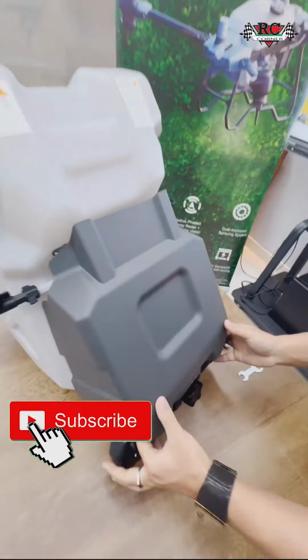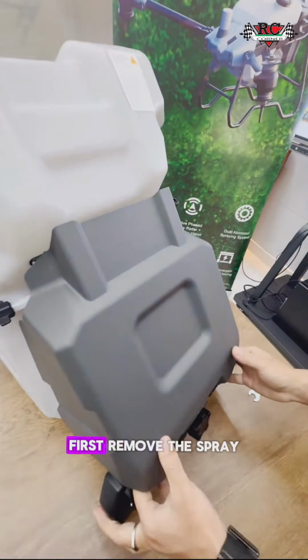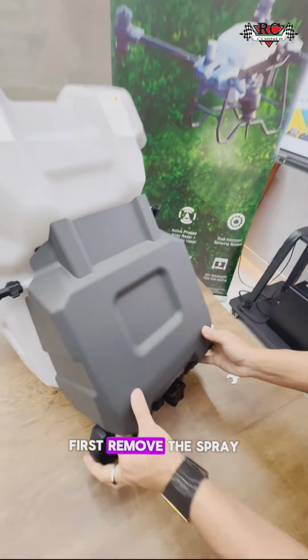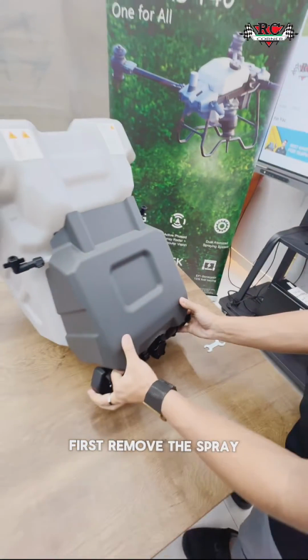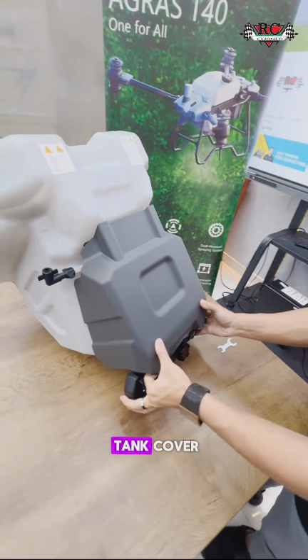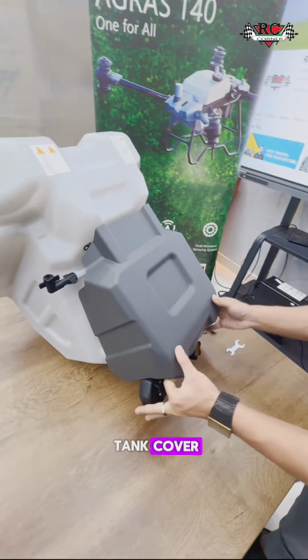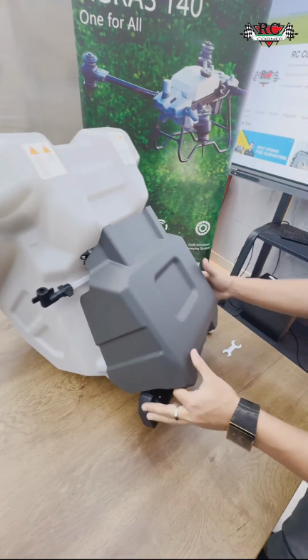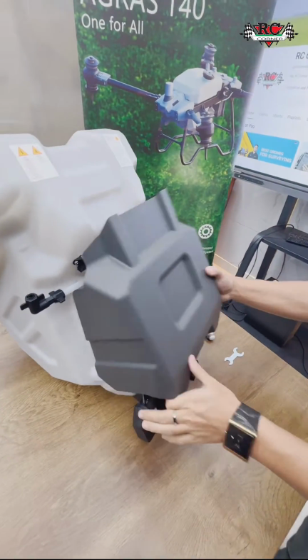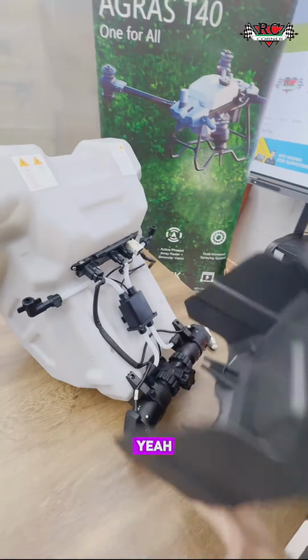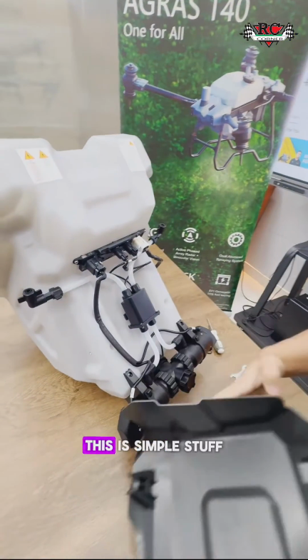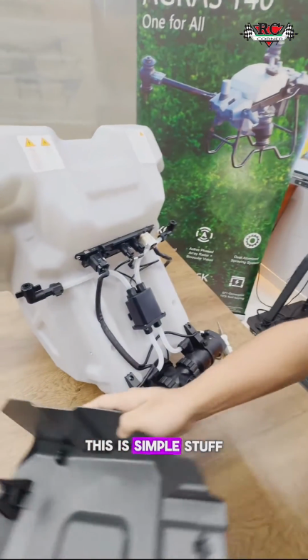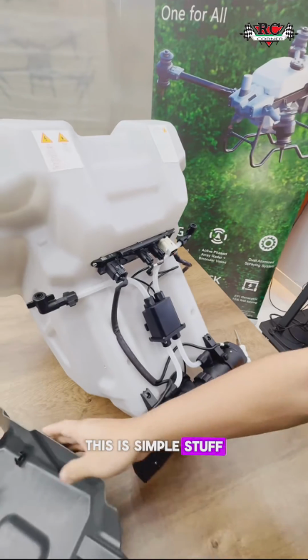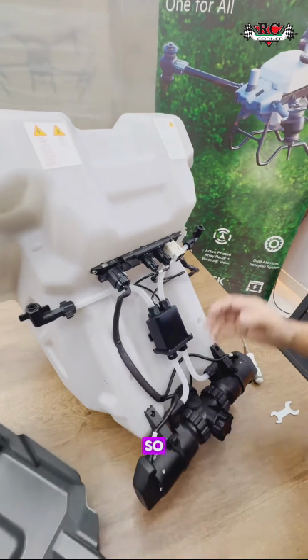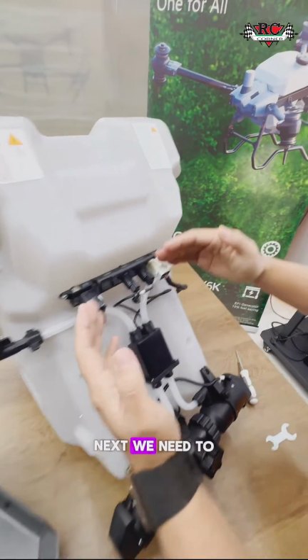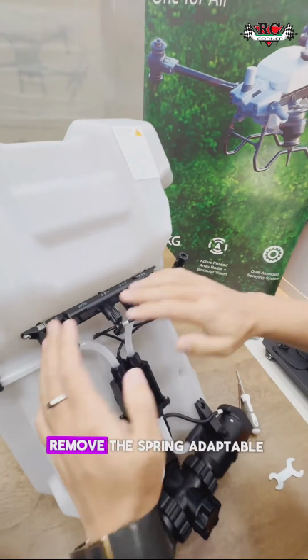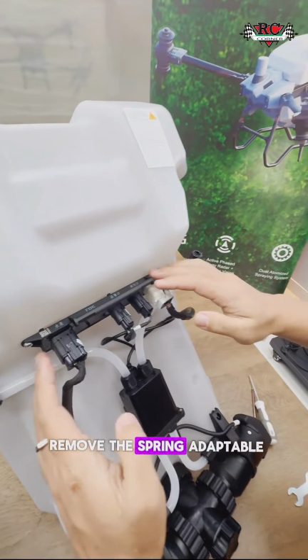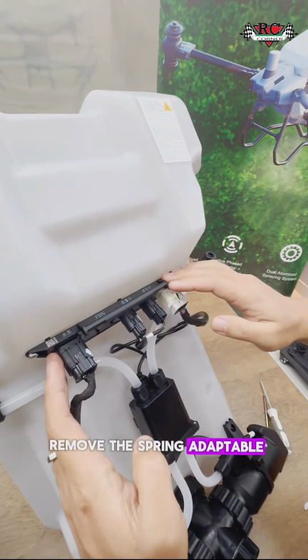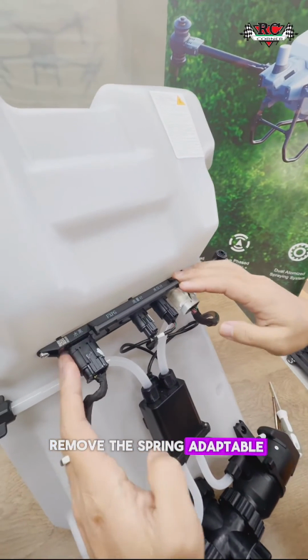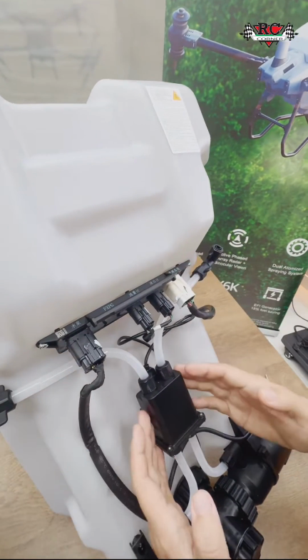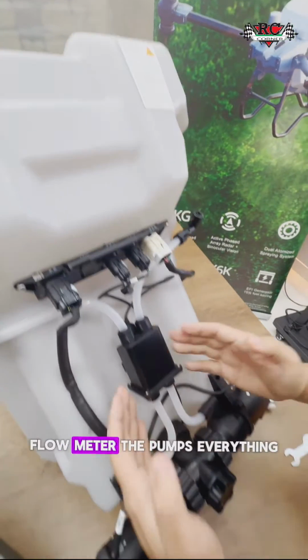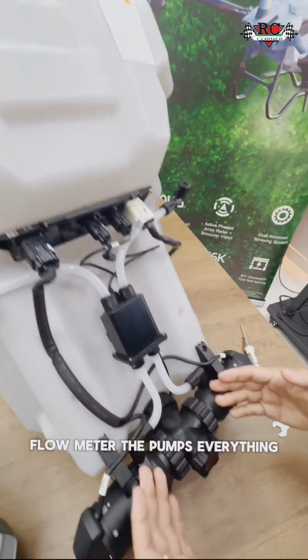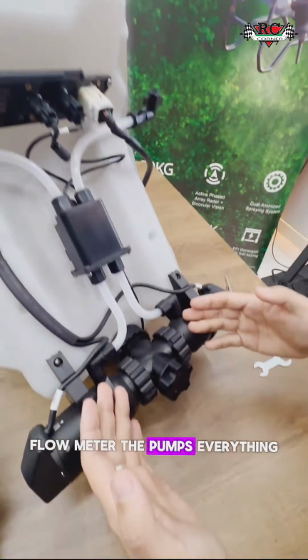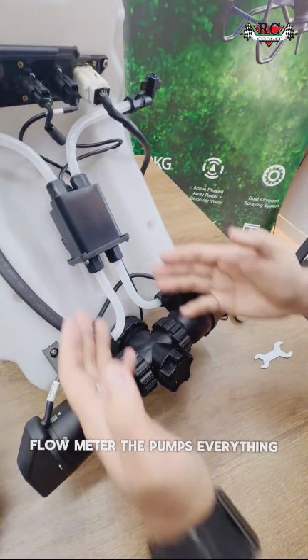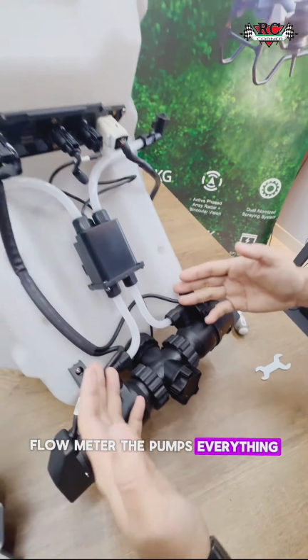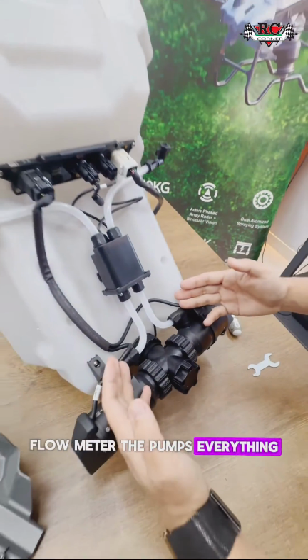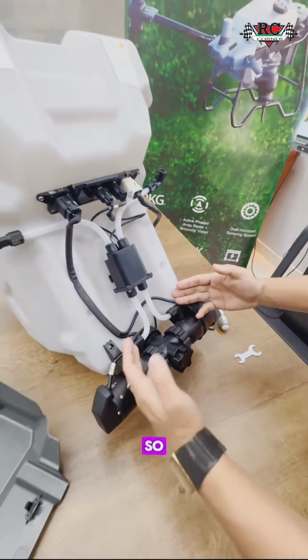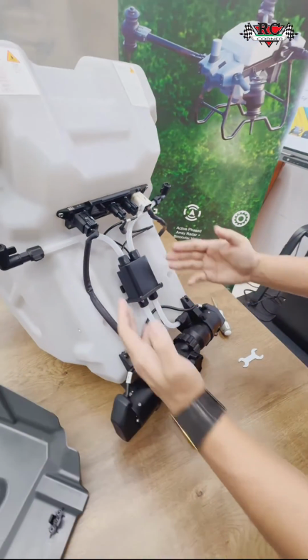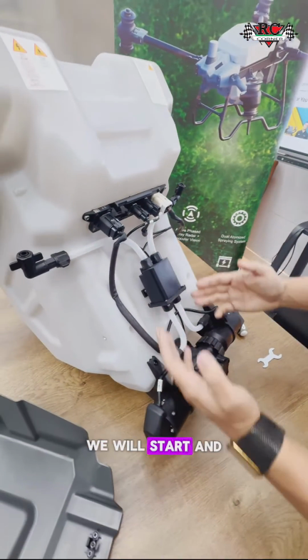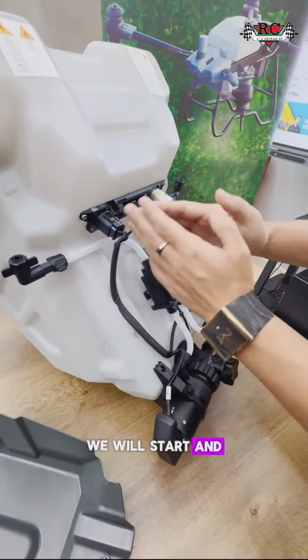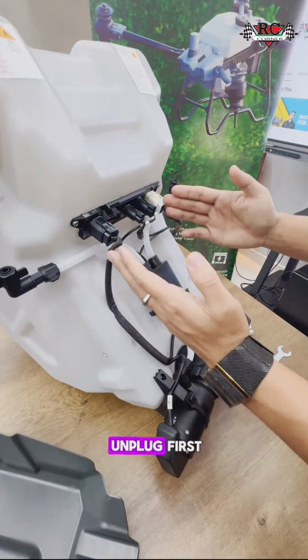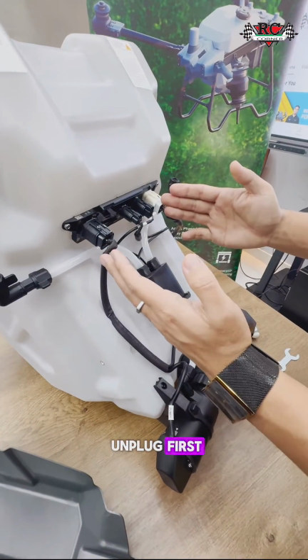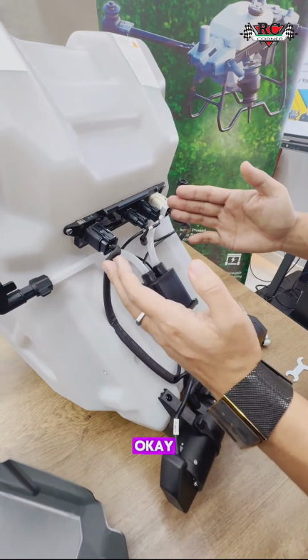Okay, first remove the spray tank cover. This is simple stuff. Next, we need to remove the spray adaptor bolts, flow meter, the pumps, everything. So unplug first, okay?